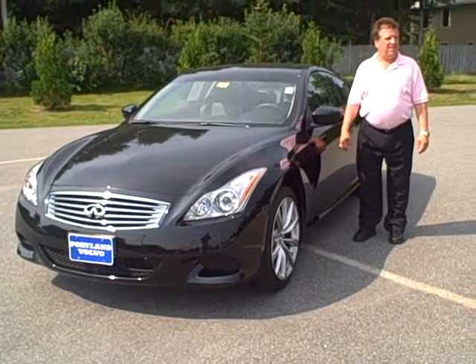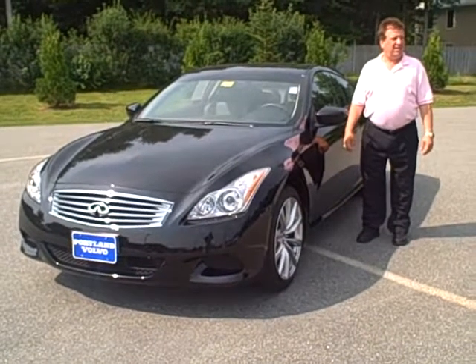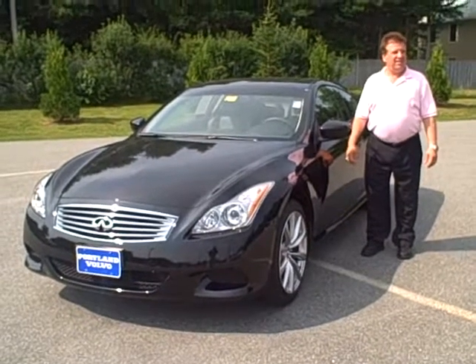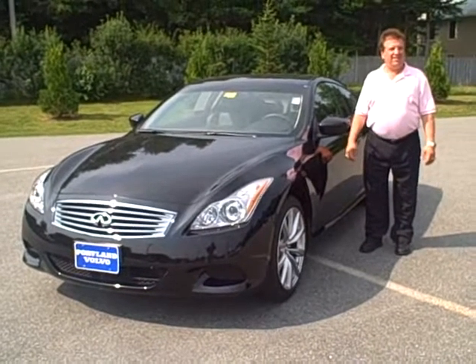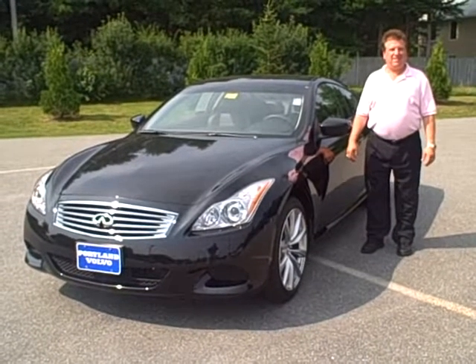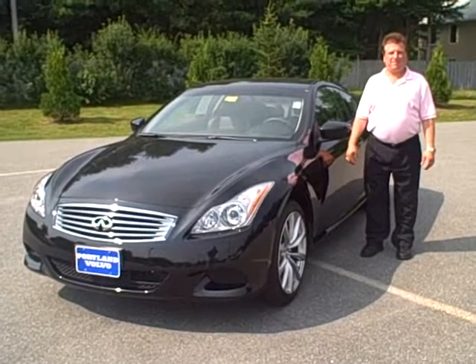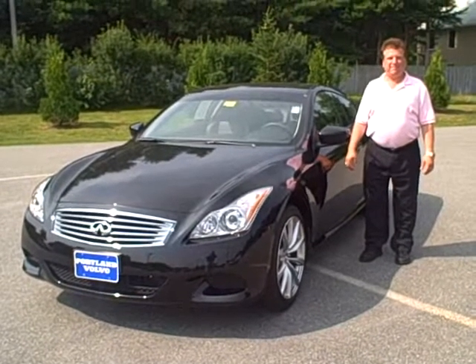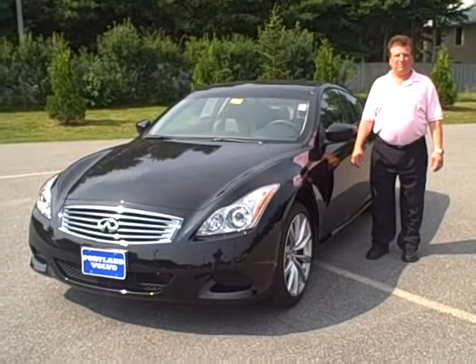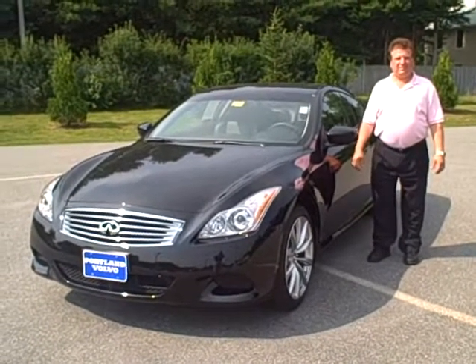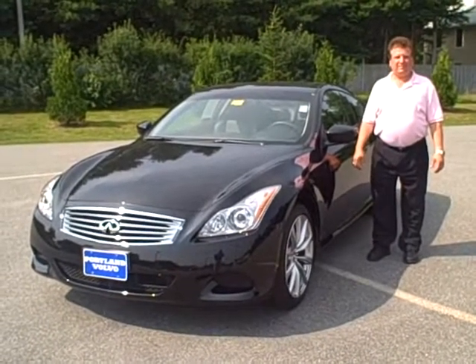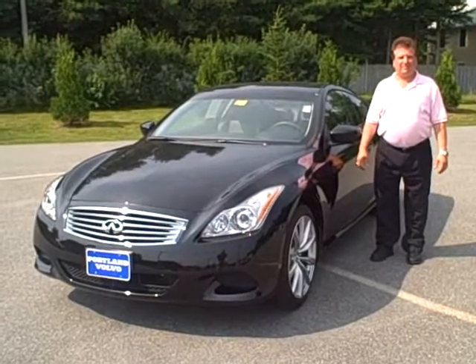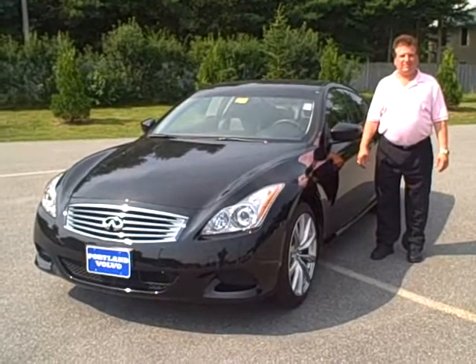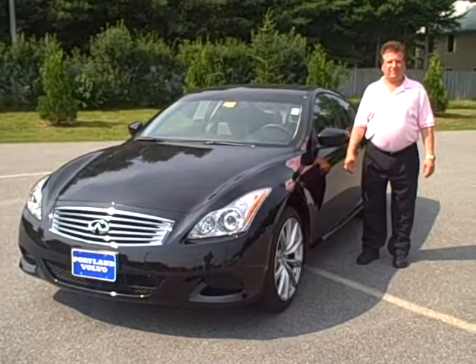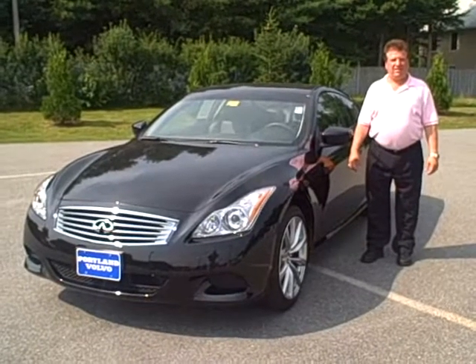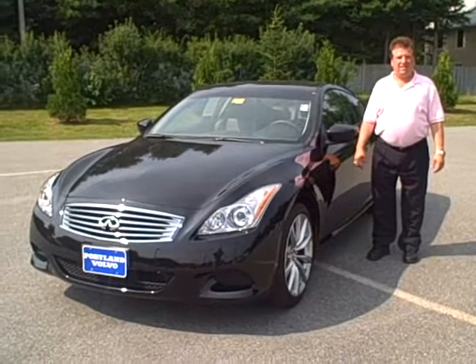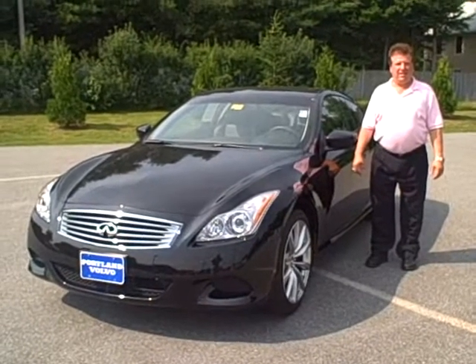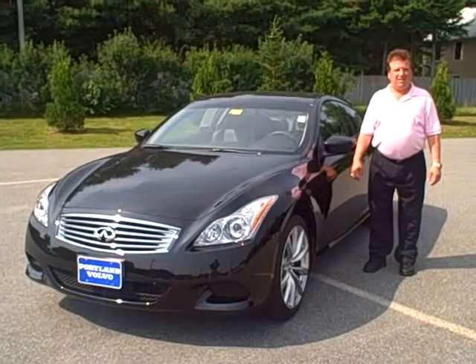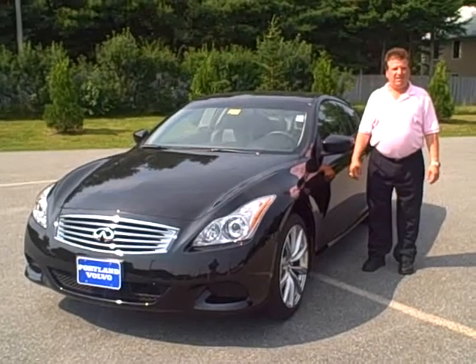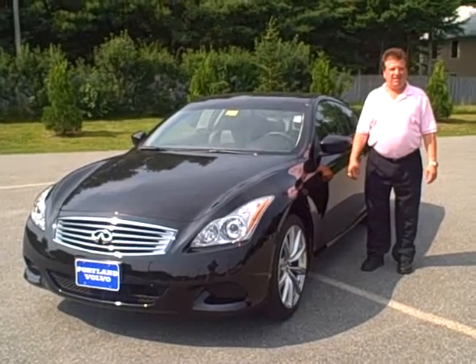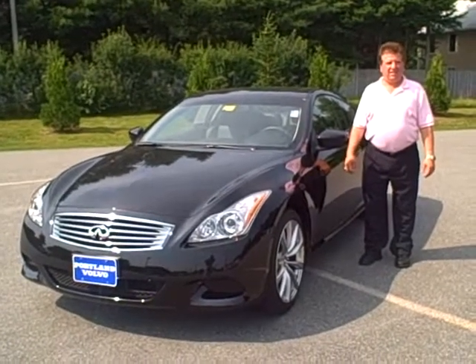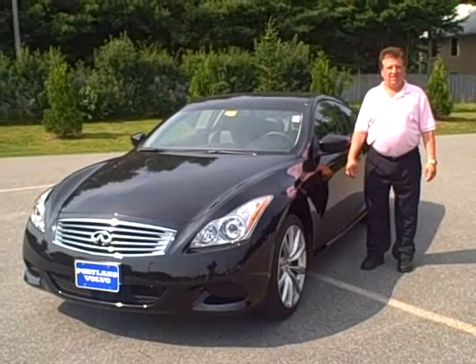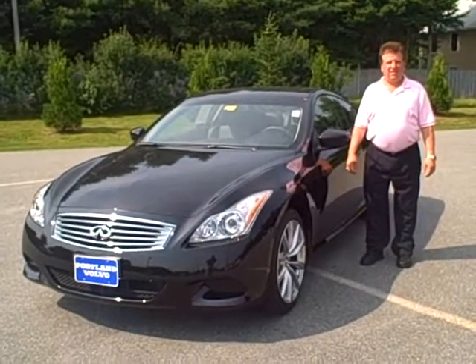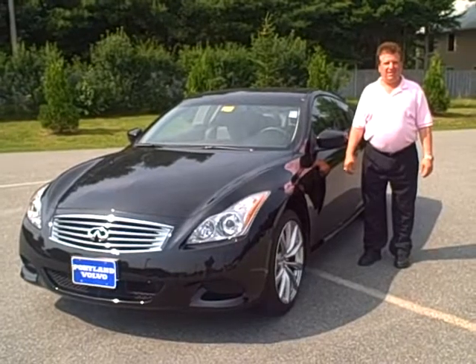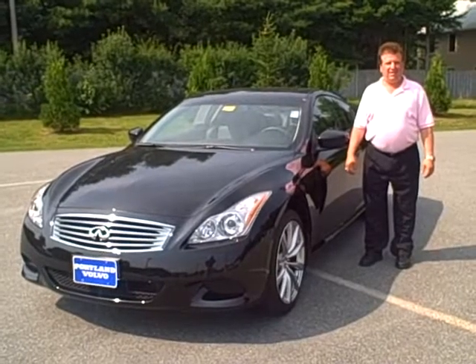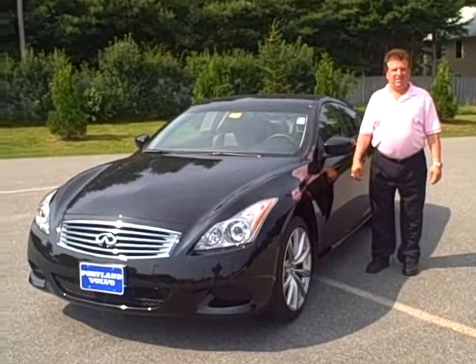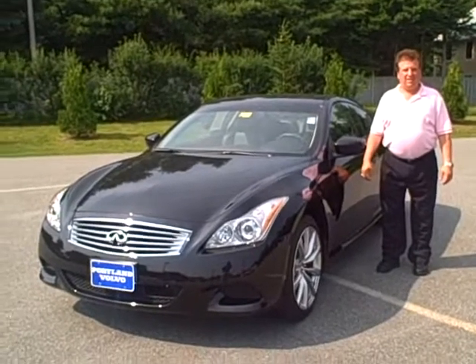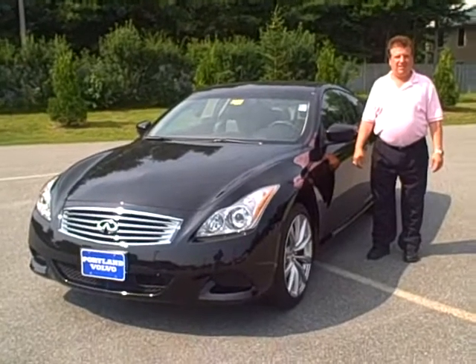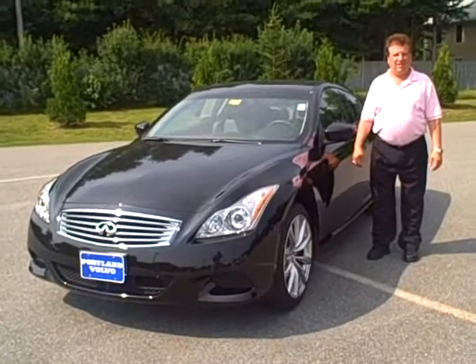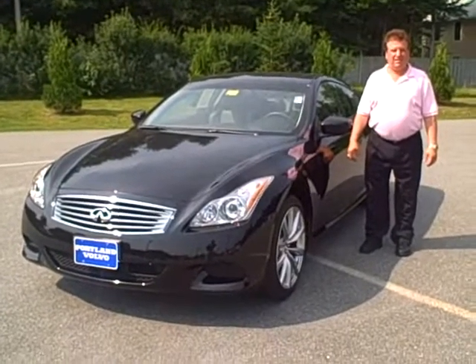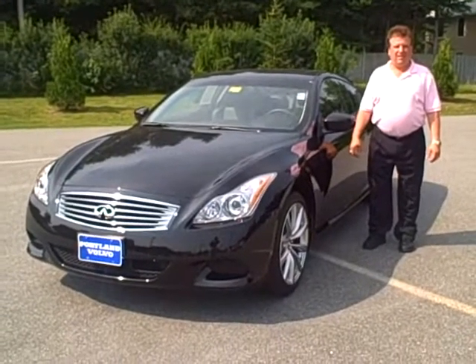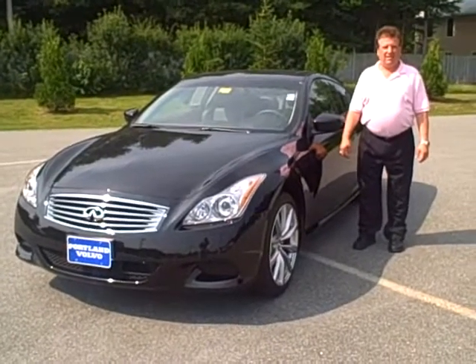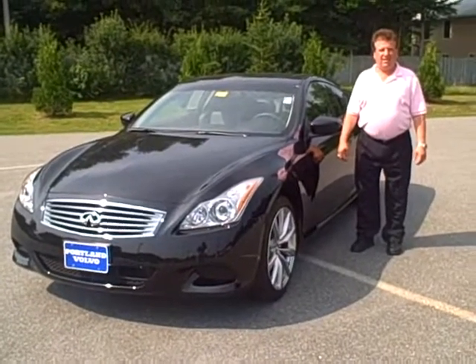Hello, Scott Fraley here, Internet Sales Manager with Portland Volvo, along with Ralph D'Angelo, one of our outstanding sales consultants. Today we're looking at a beautiful 08 Infiniti G37. This is a sharp, clean car.